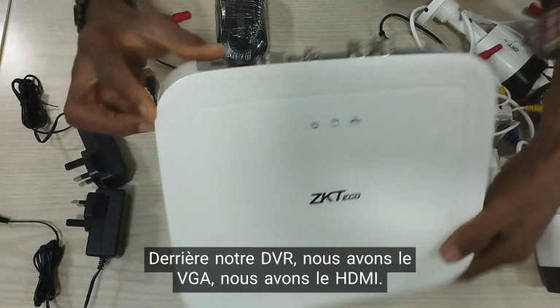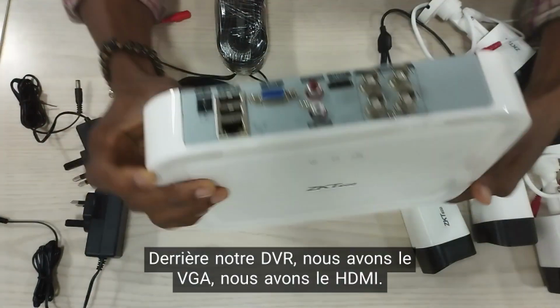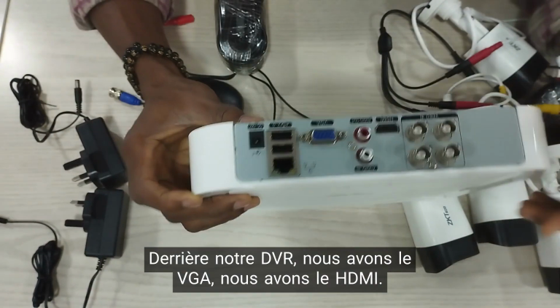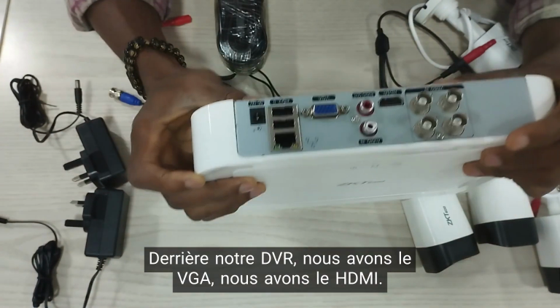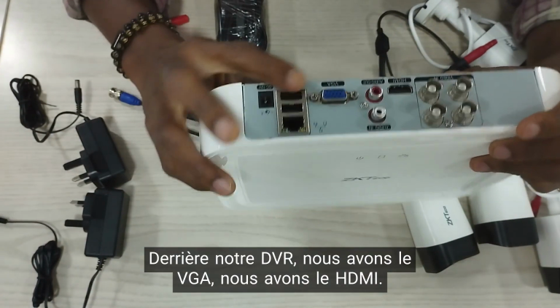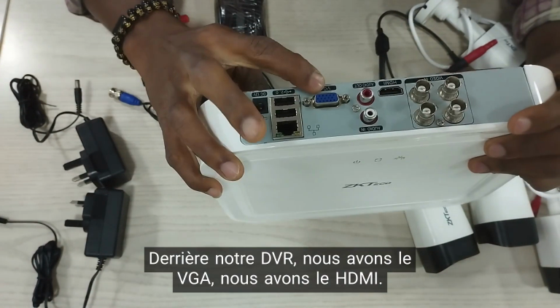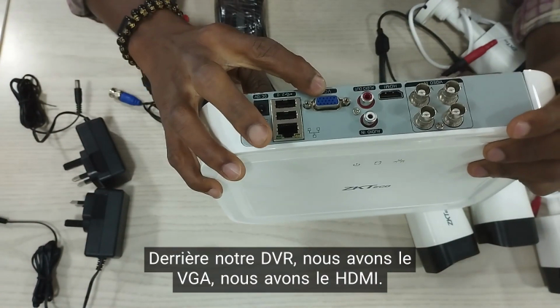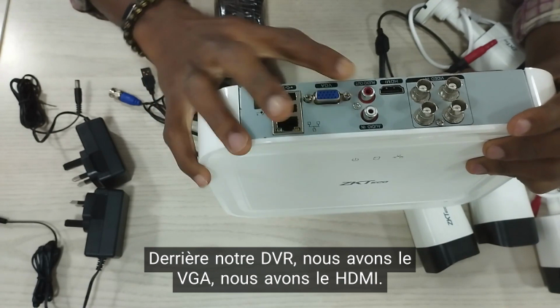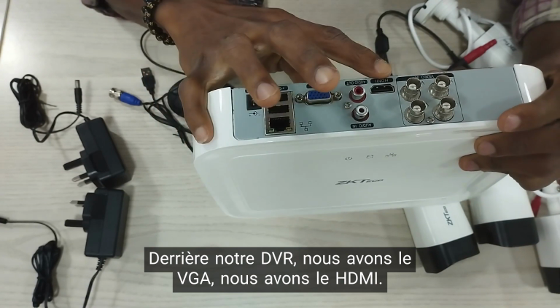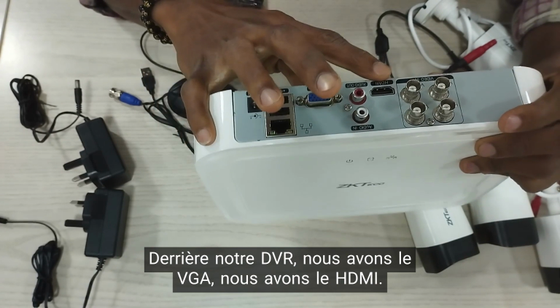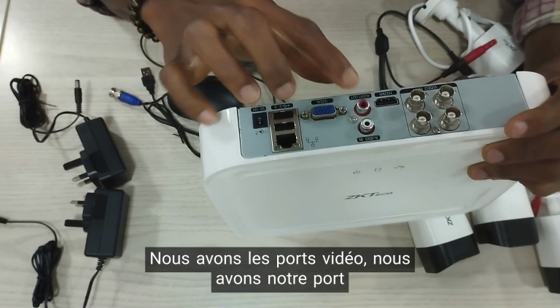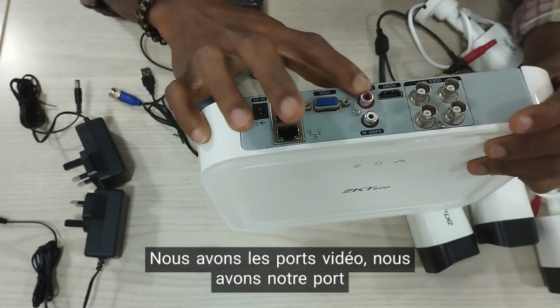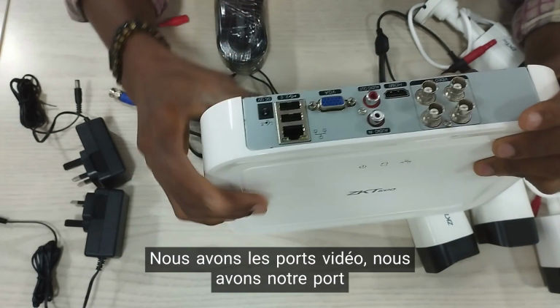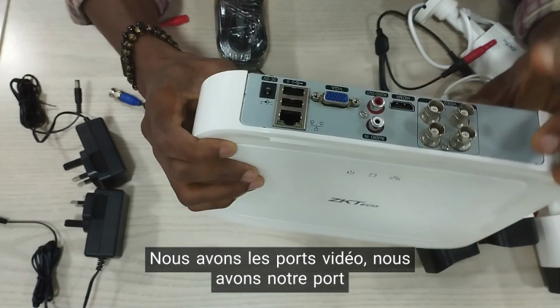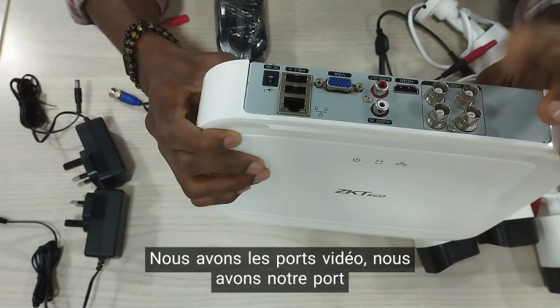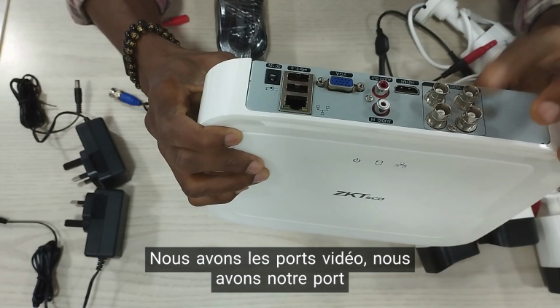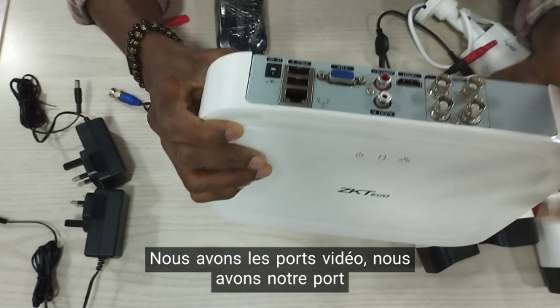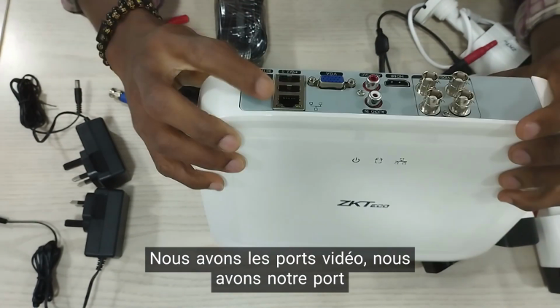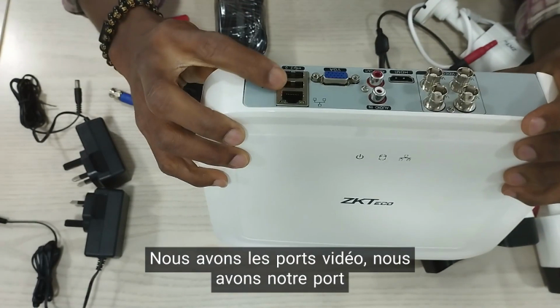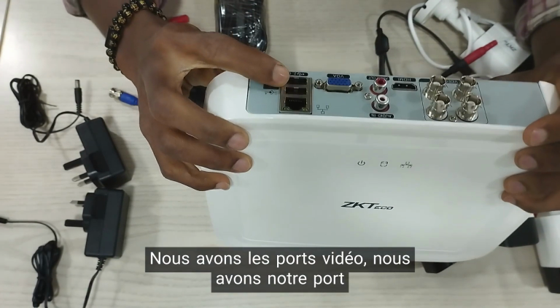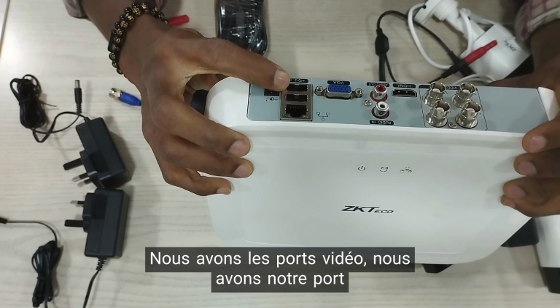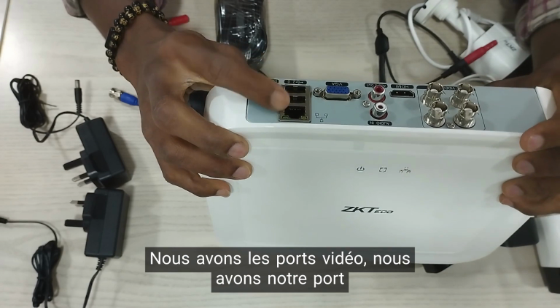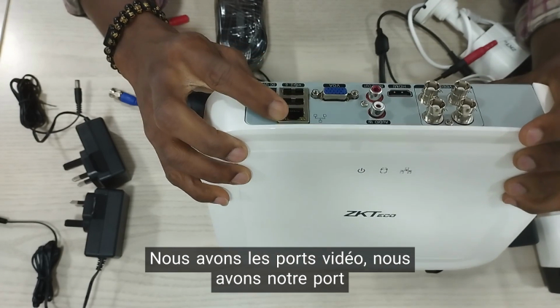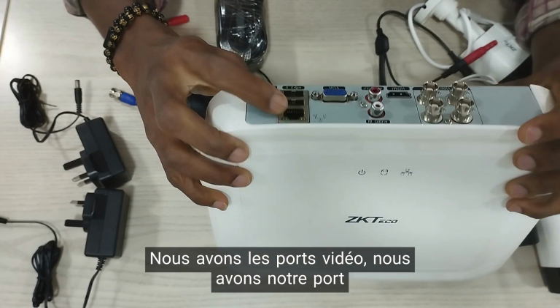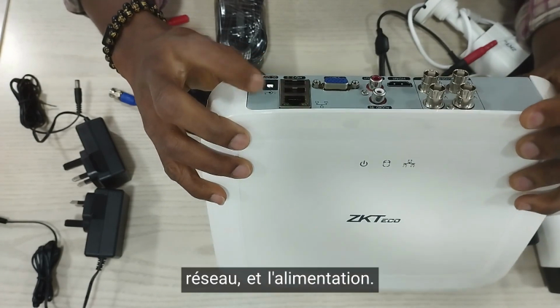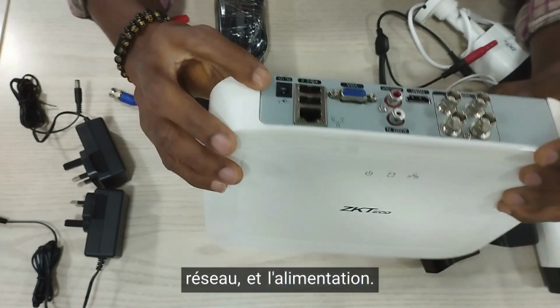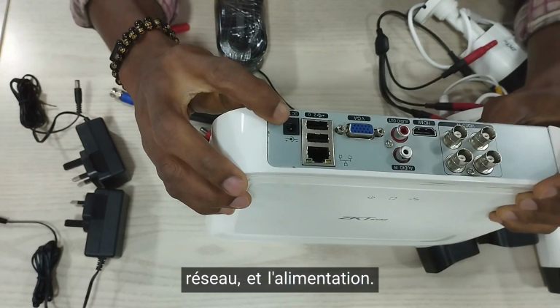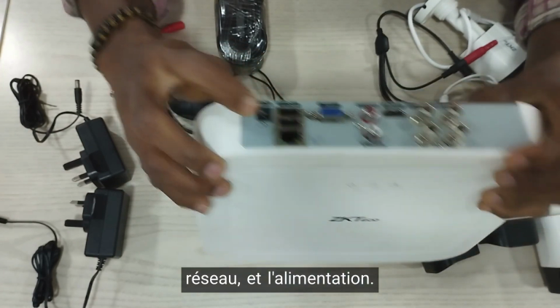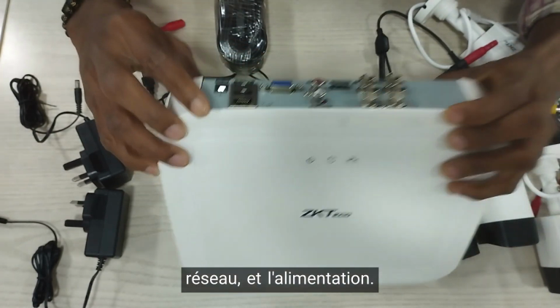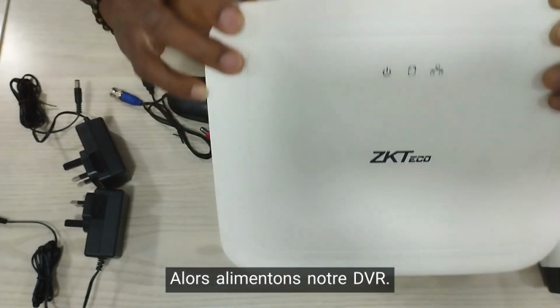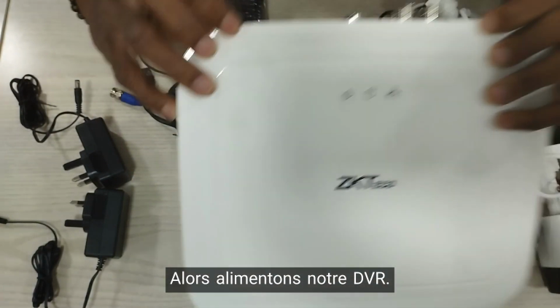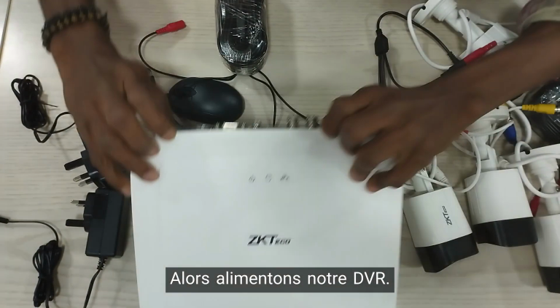Behind our DVR, we have the VGA, we have the HDMI, we have the video ports, and we have our network port as well, and the power. So let's power our DVR.